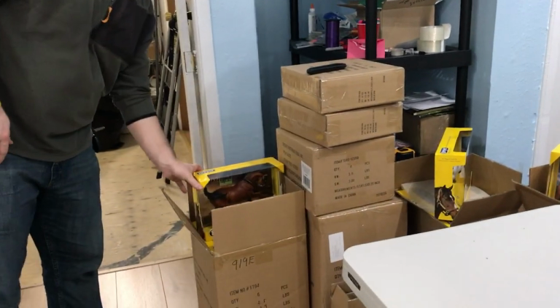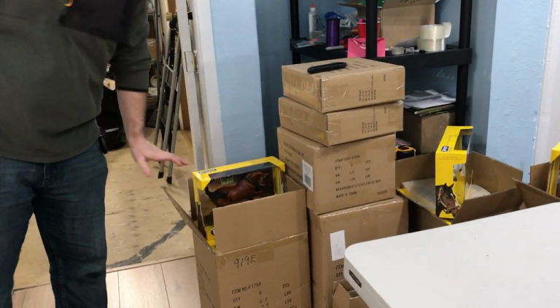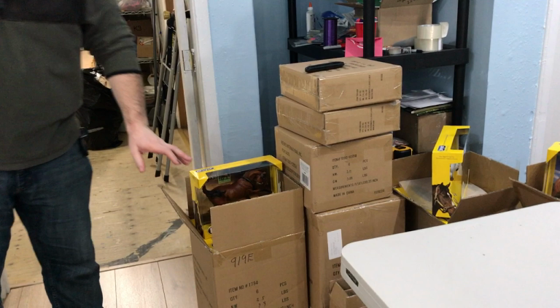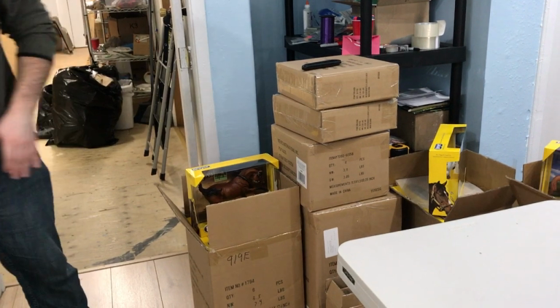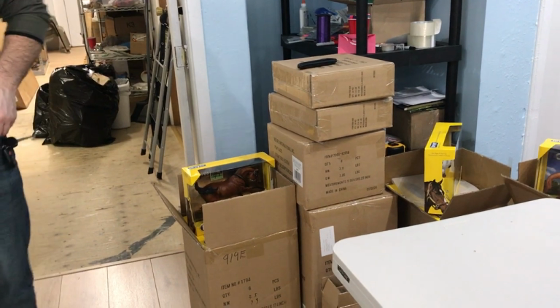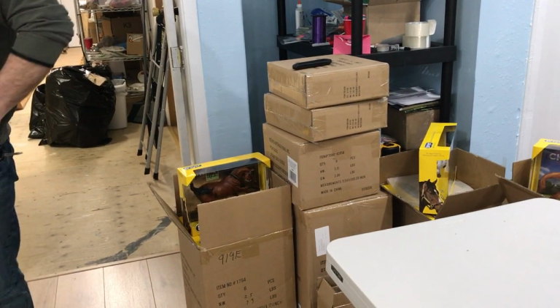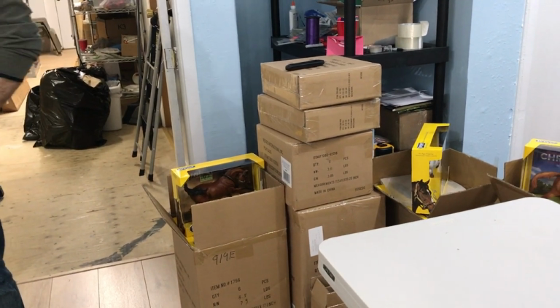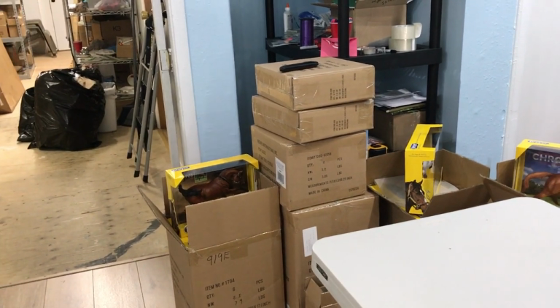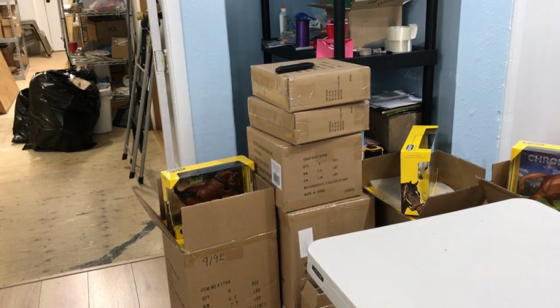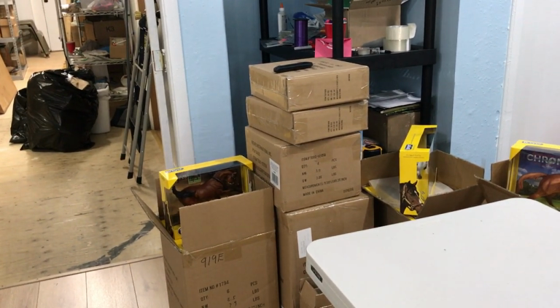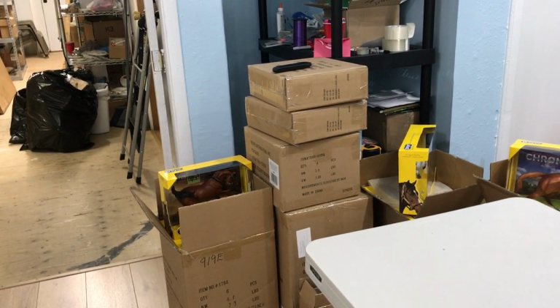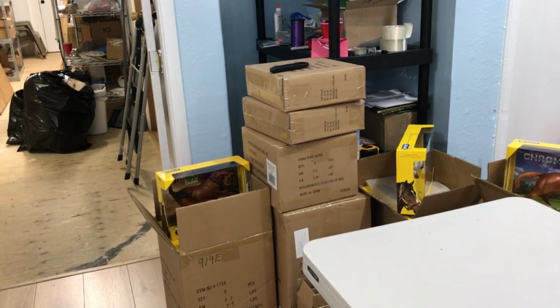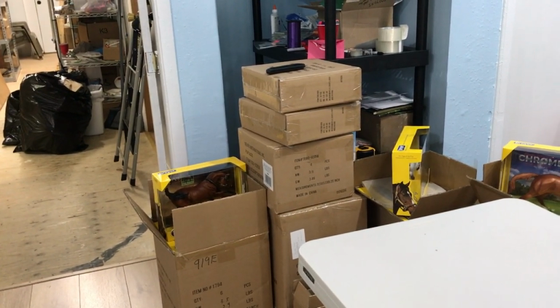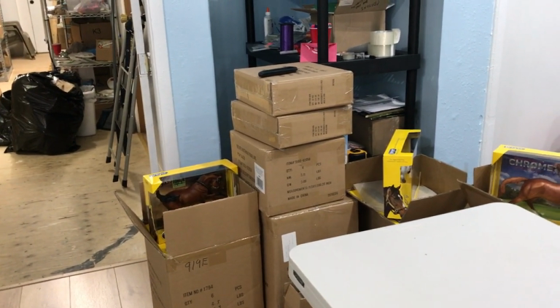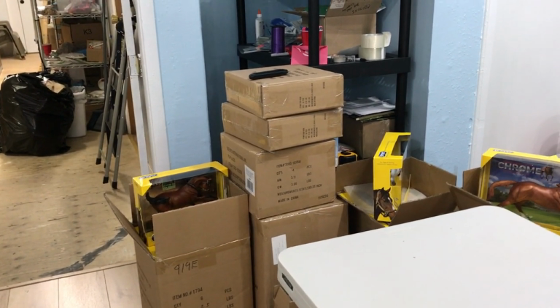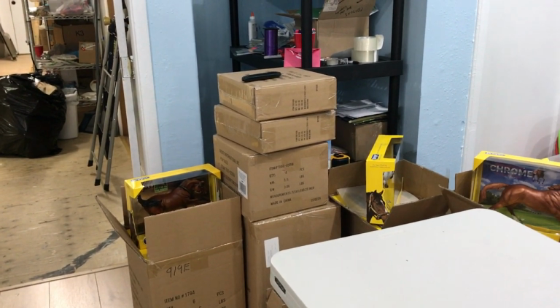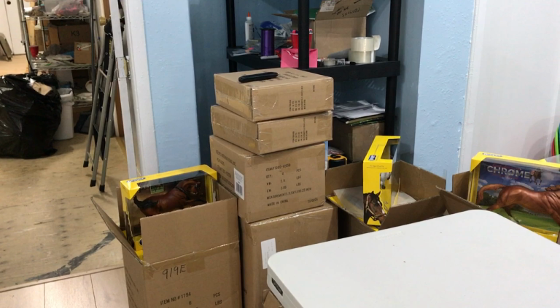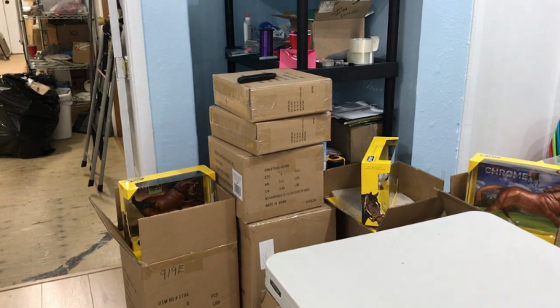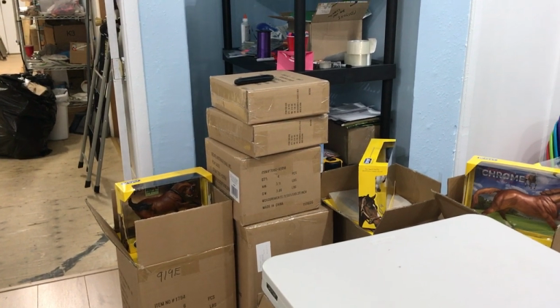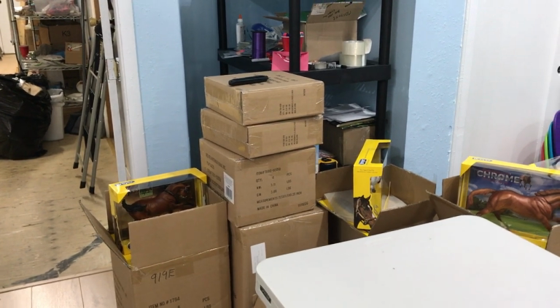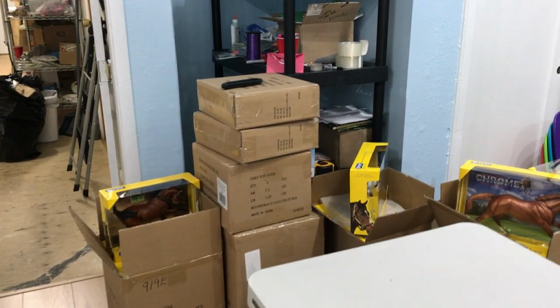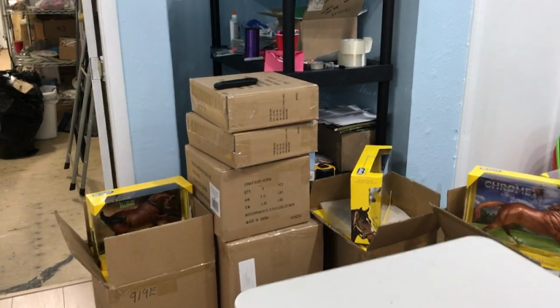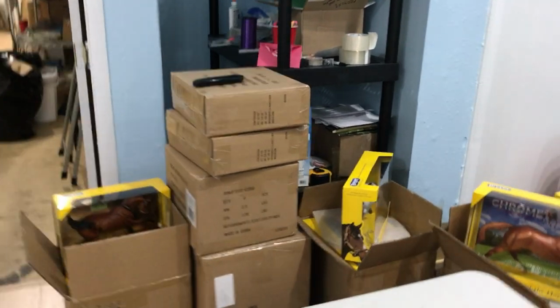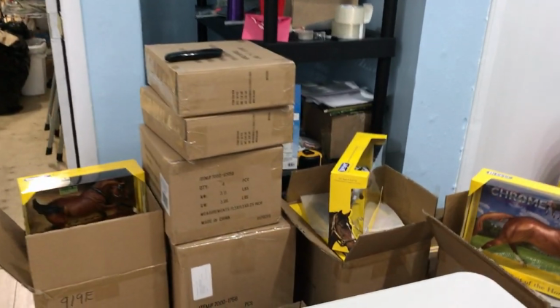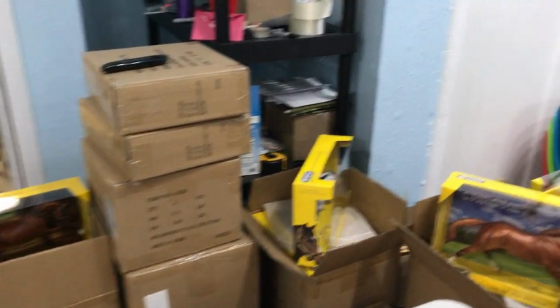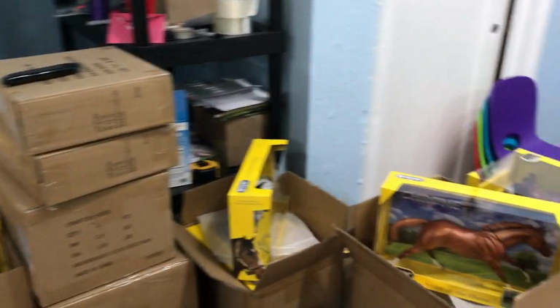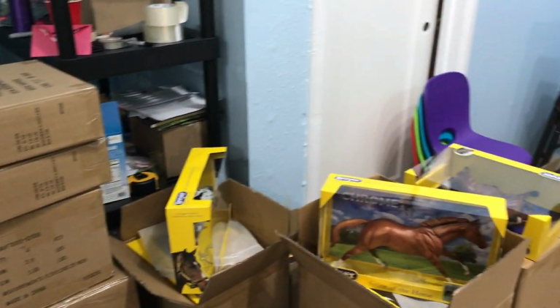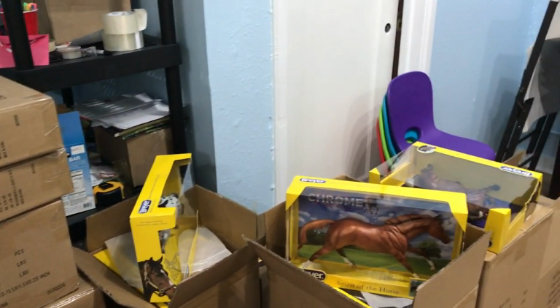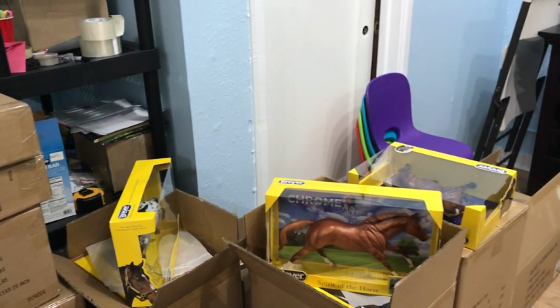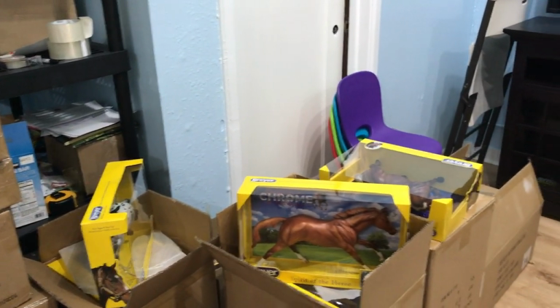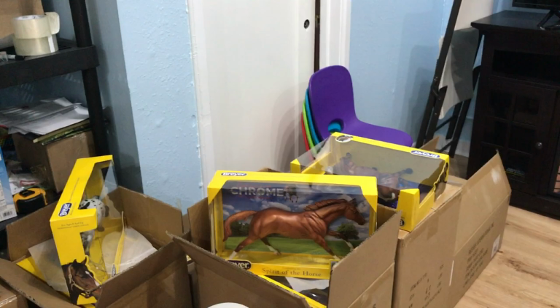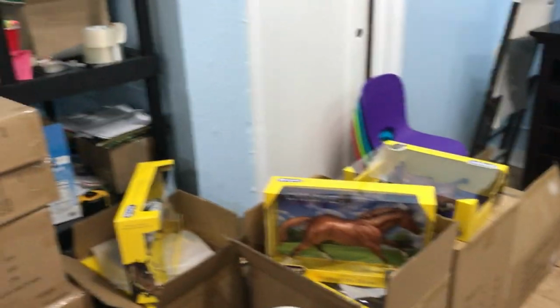I think that's all of them. Xena is the one horse that hasn't shipped yet — none of the dealers have received Xena yet, so I don't know what the deal with her is, but she will be coming in a later shipment.